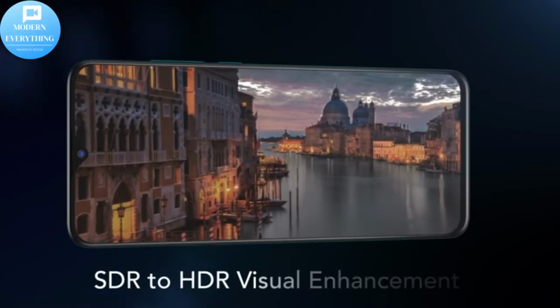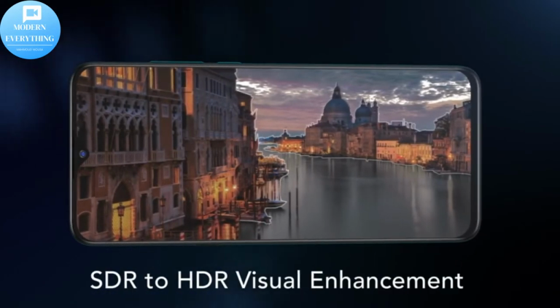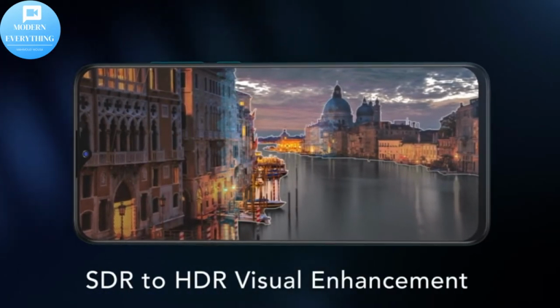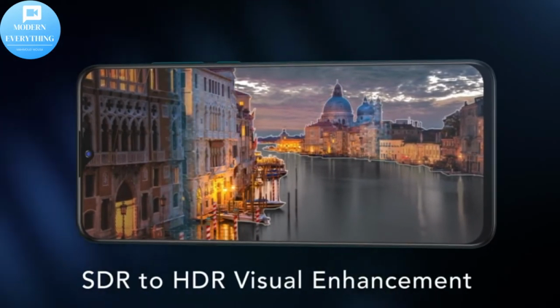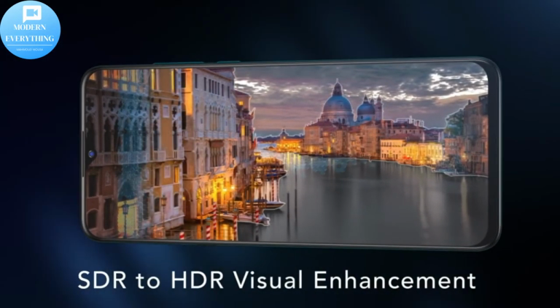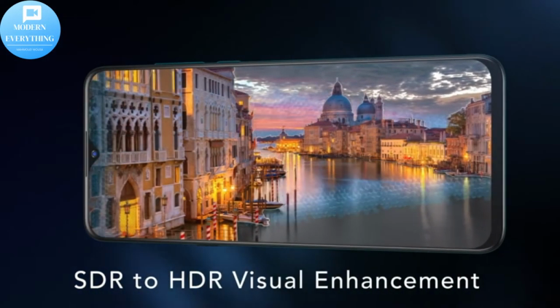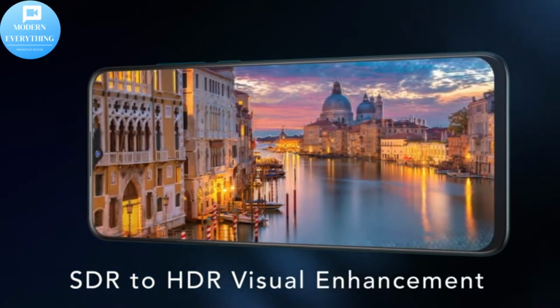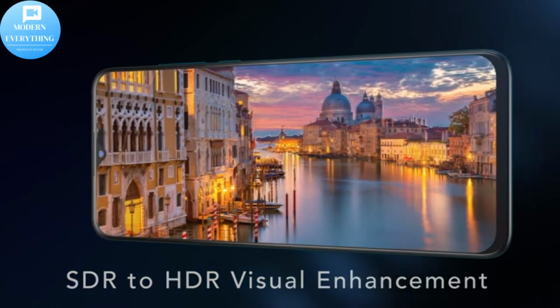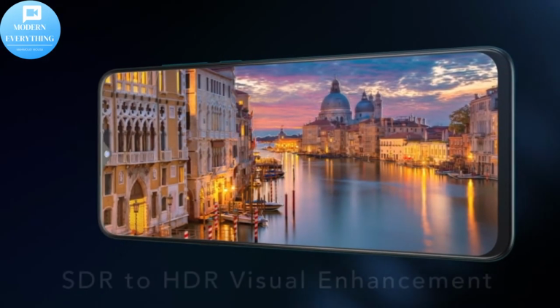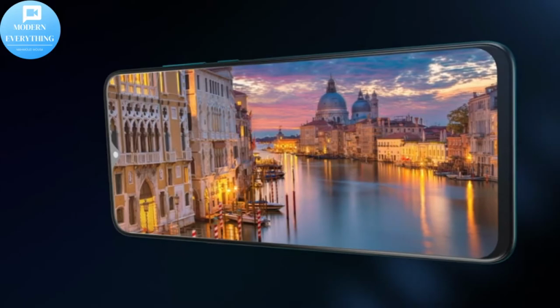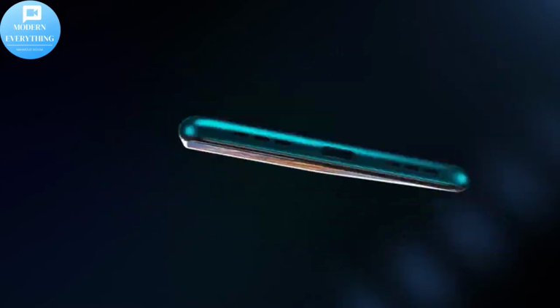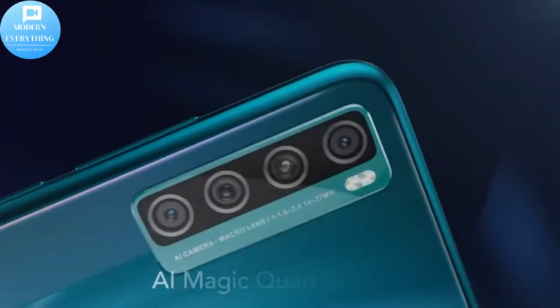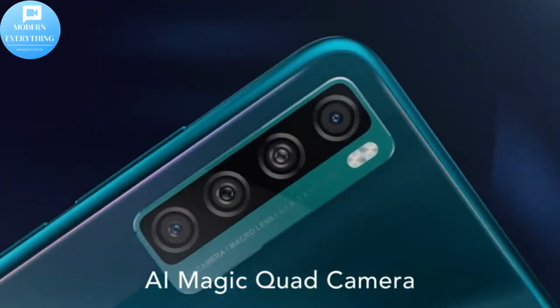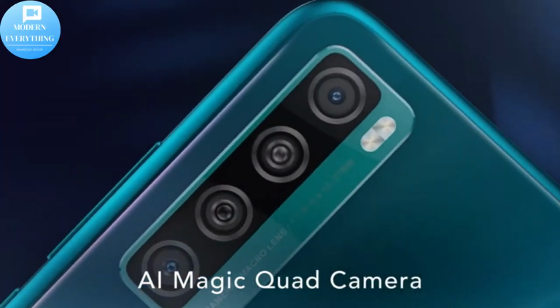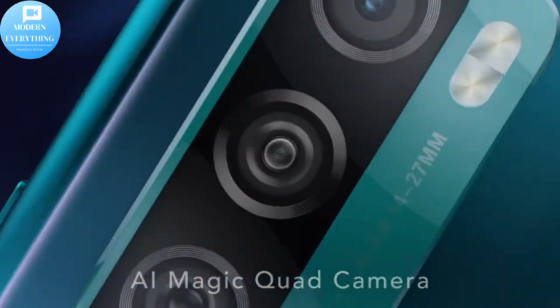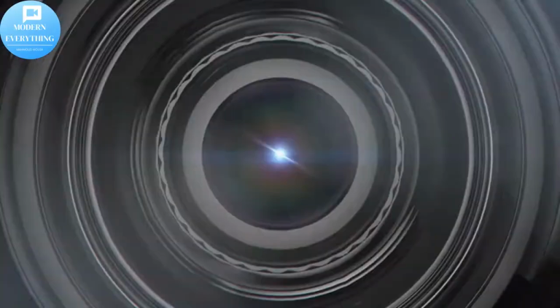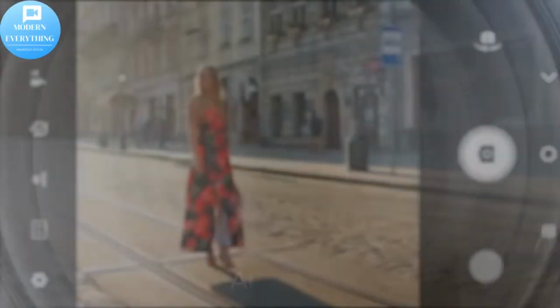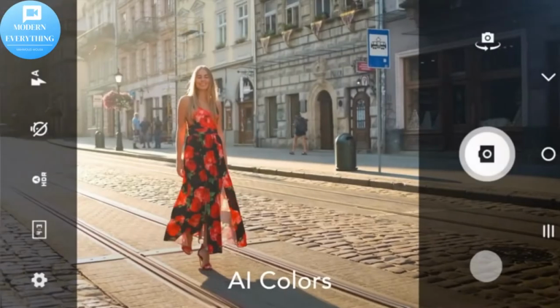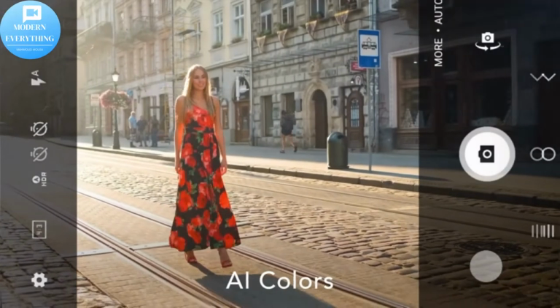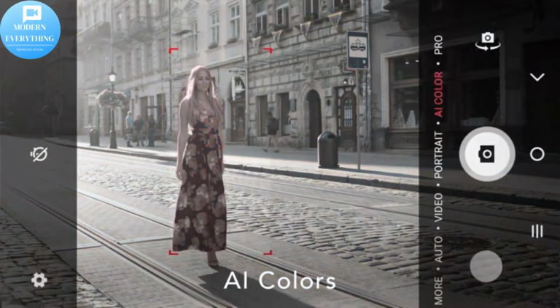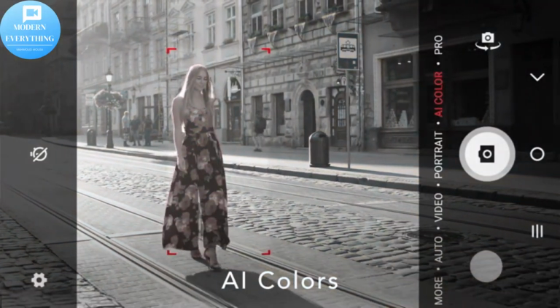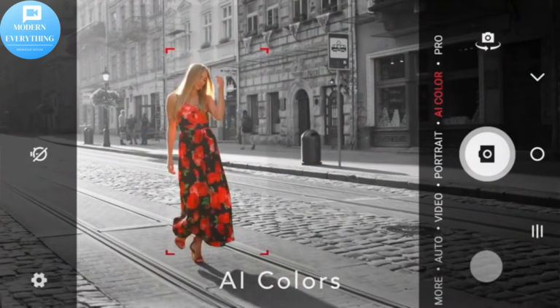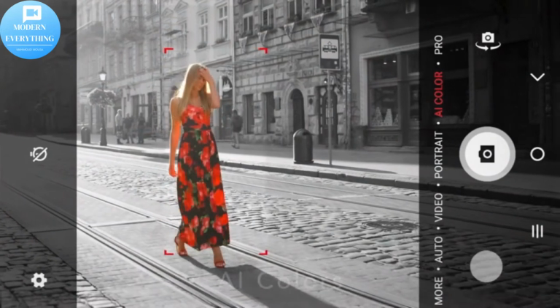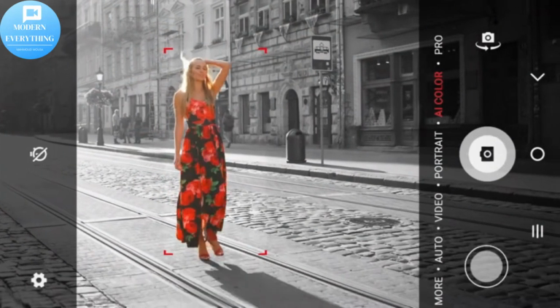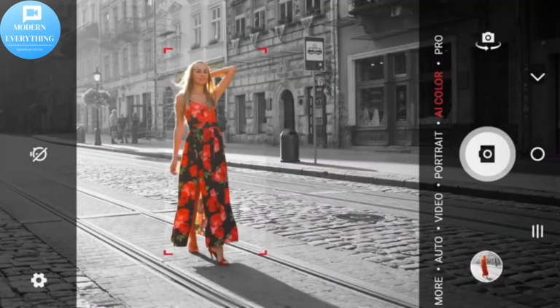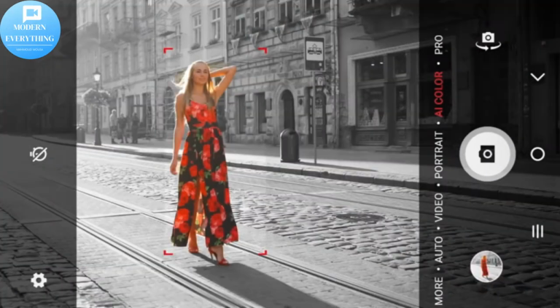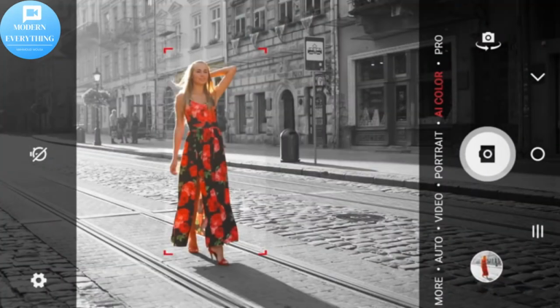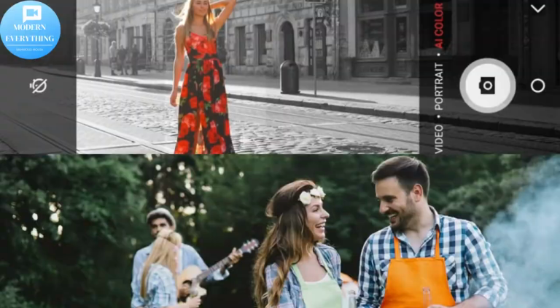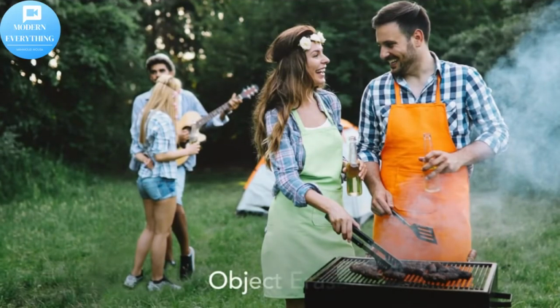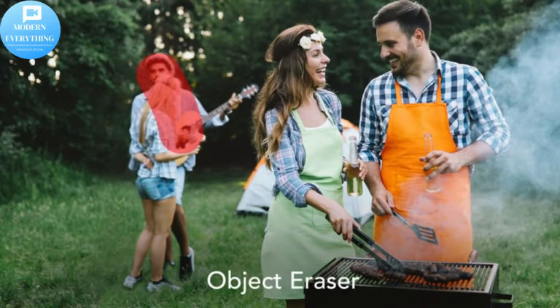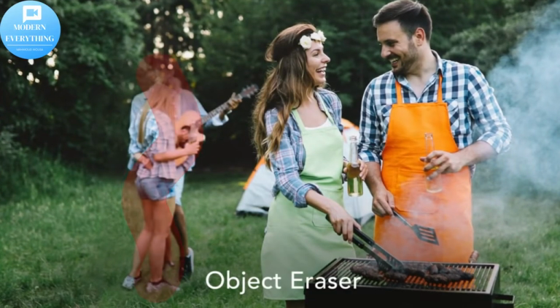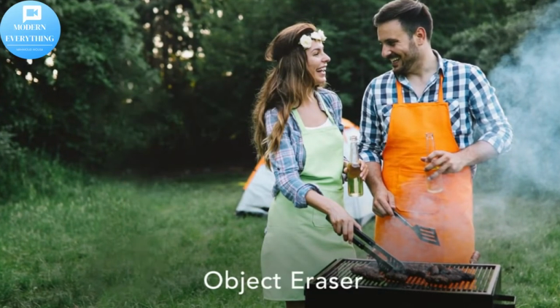AI-powered 48MP quad camera with dual LED flash, plus a 13MP front camera. Capture your unforgettable moments with fine details and clarity, and see farther, wider, and clearer thanks to the wide-angle, macro, and depth cameras.